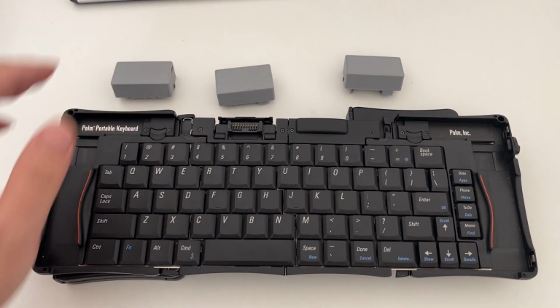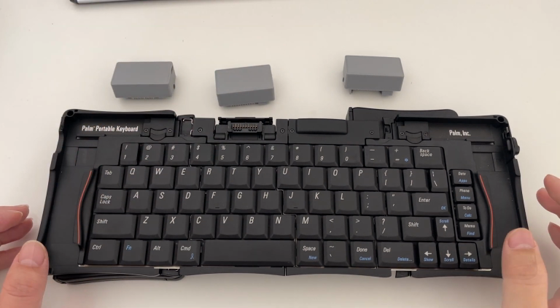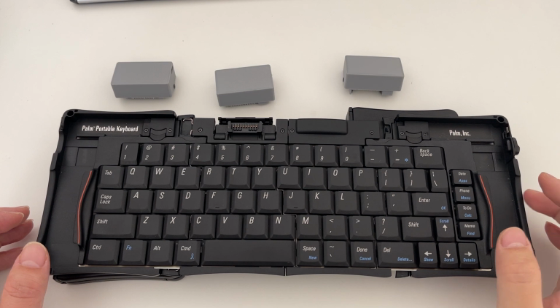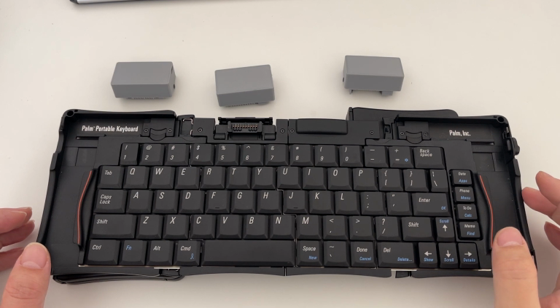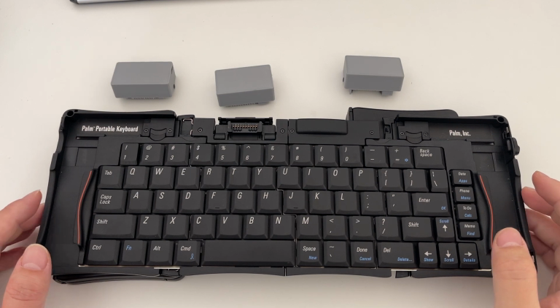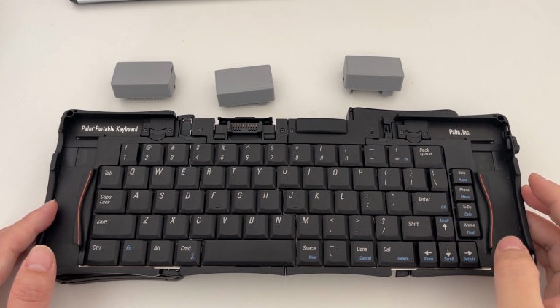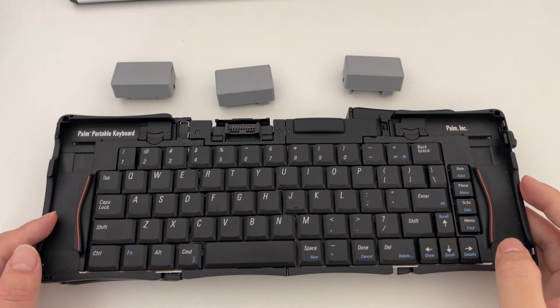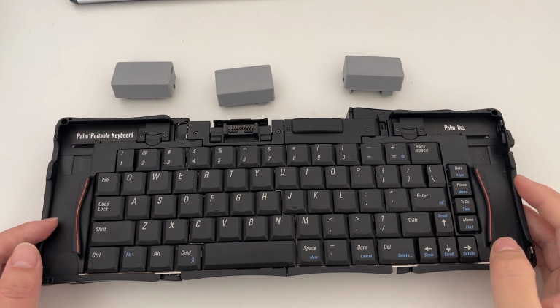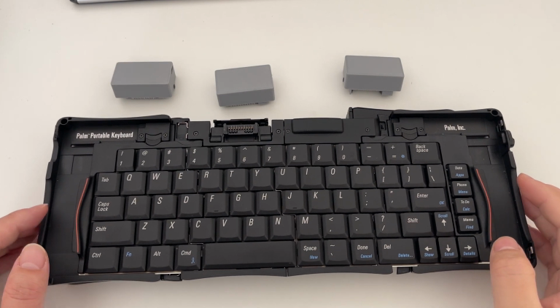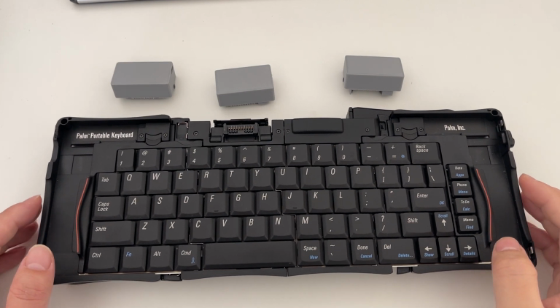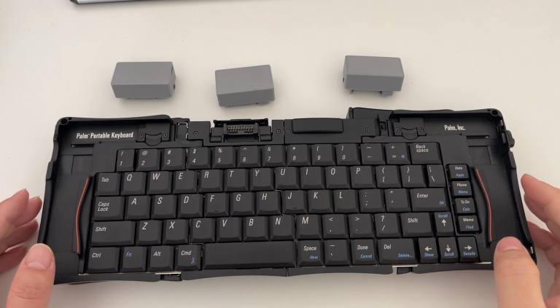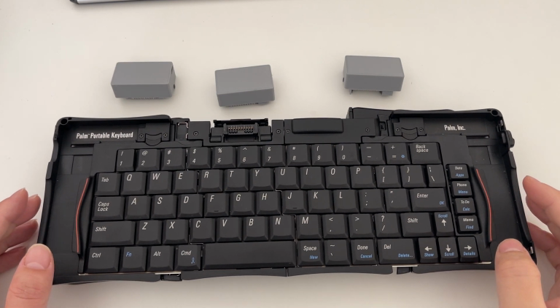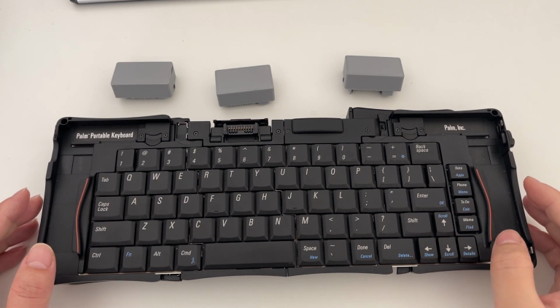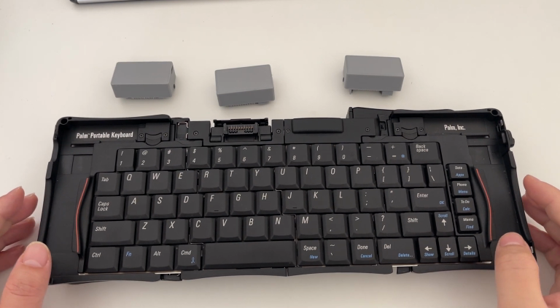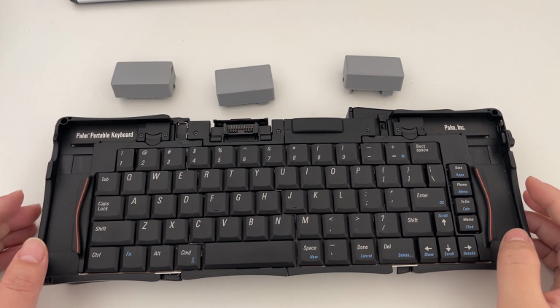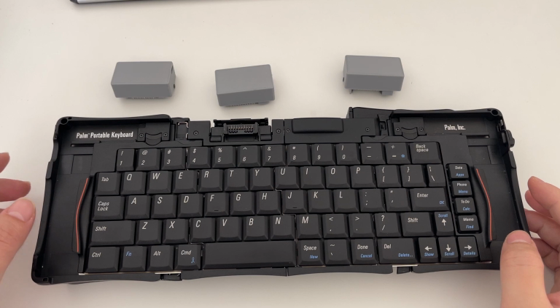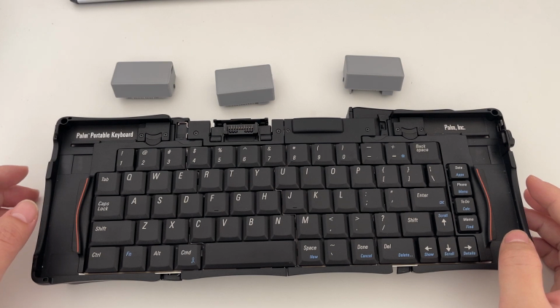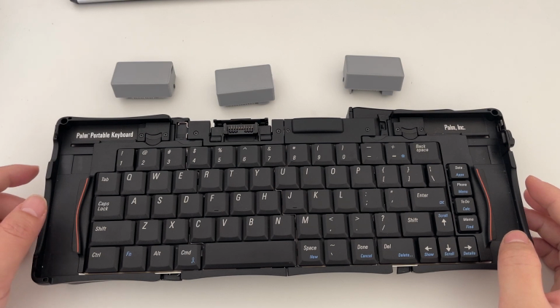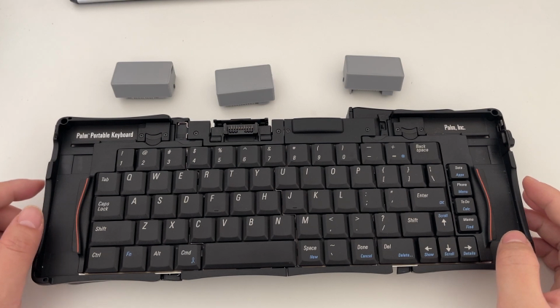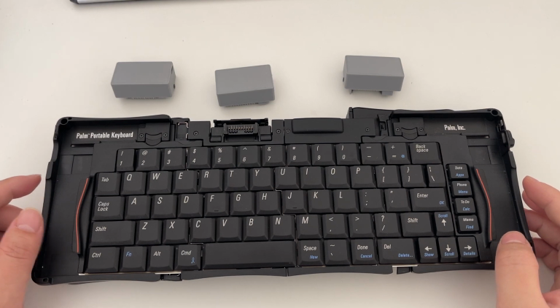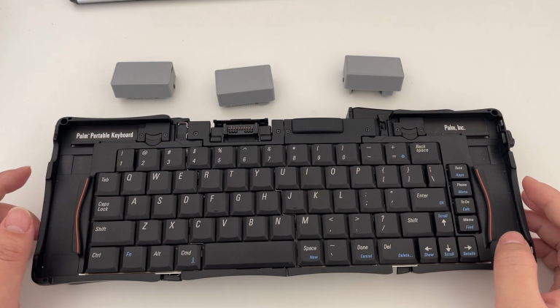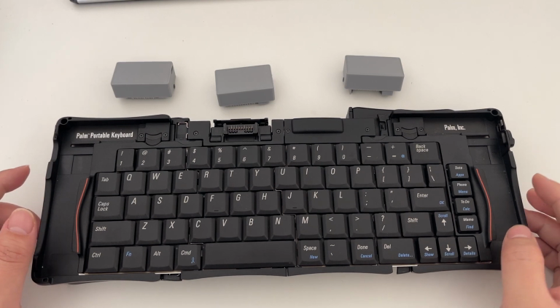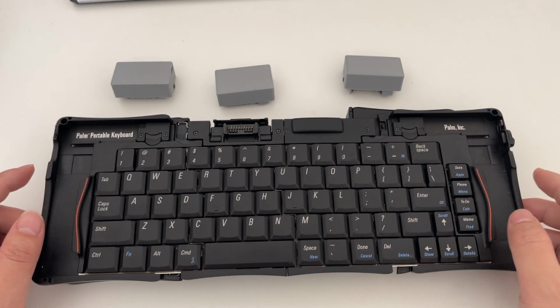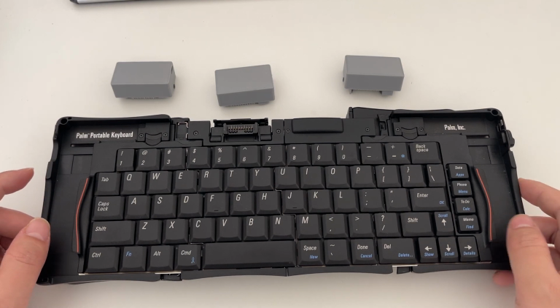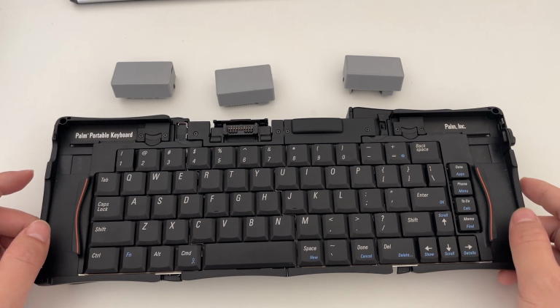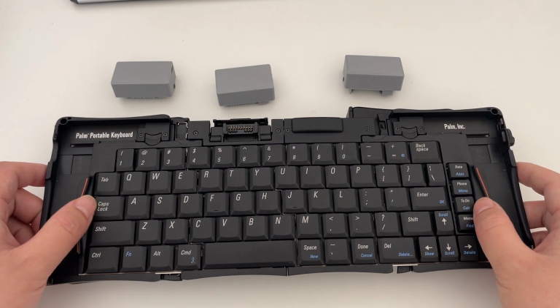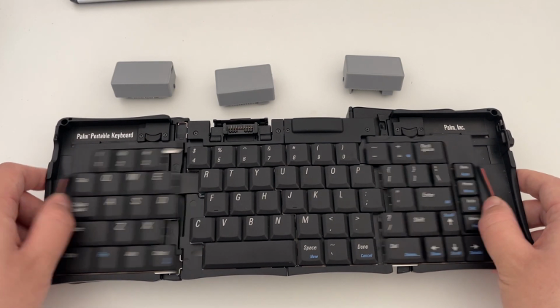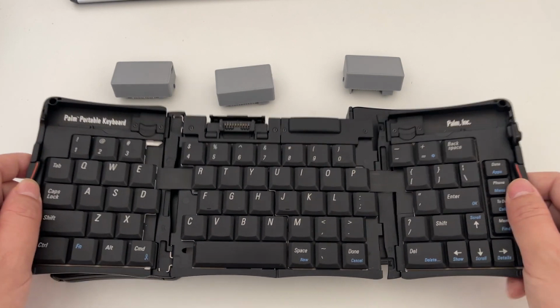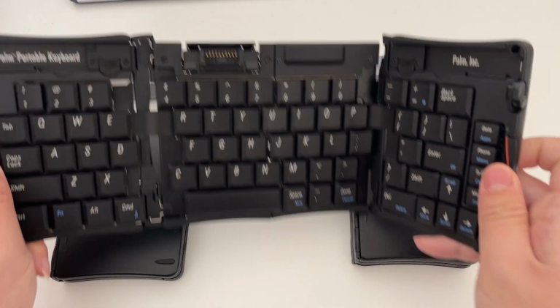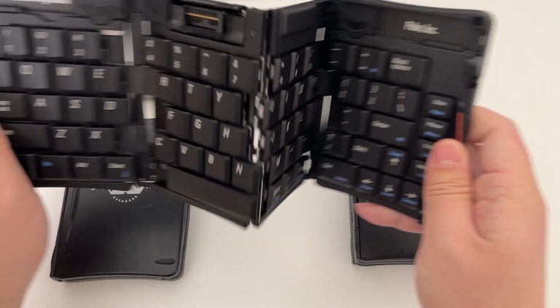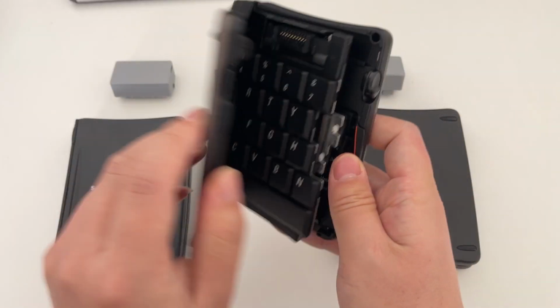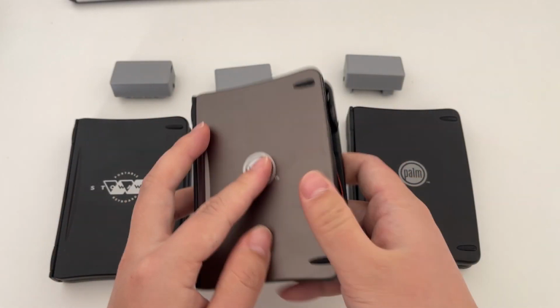Now after I posted my first video, I got a lot of feedback and now I have a second version of this keyboard. So what has changed?